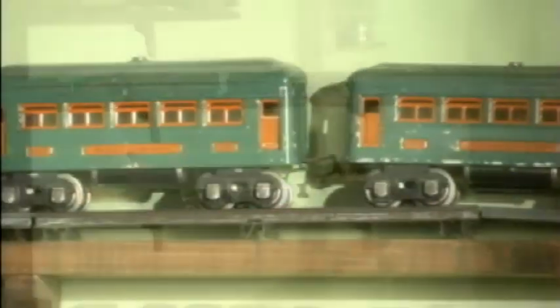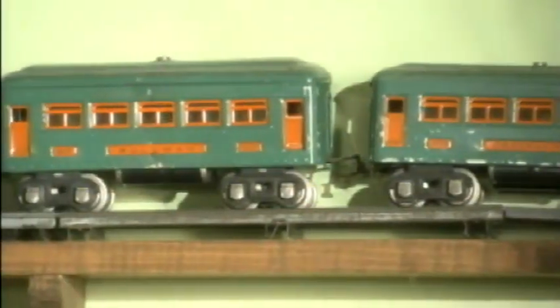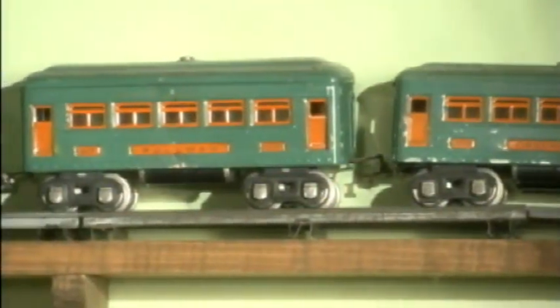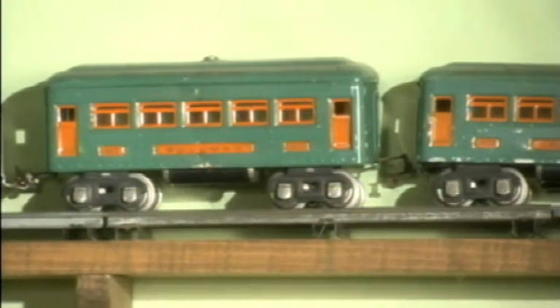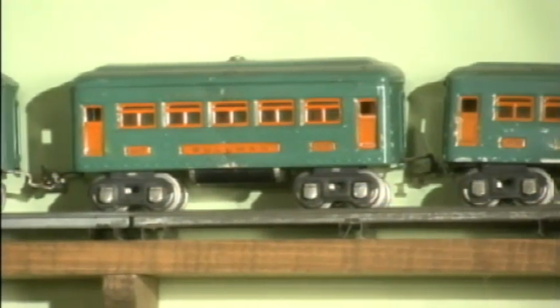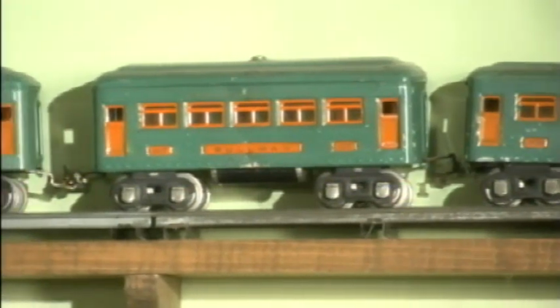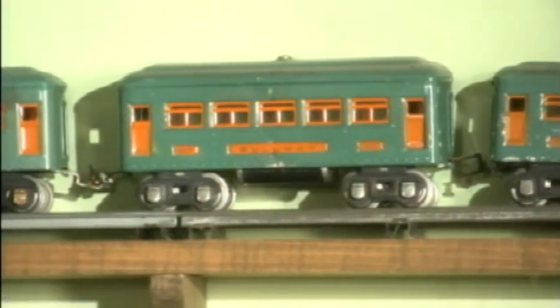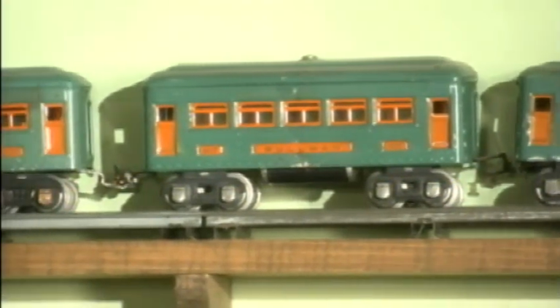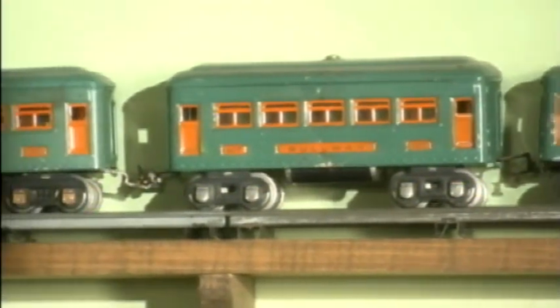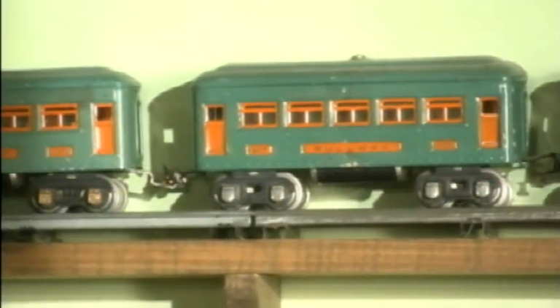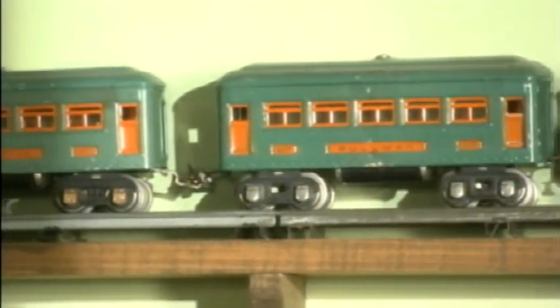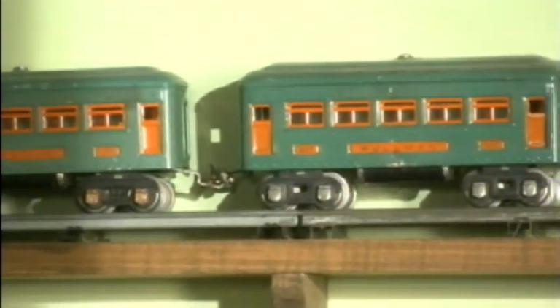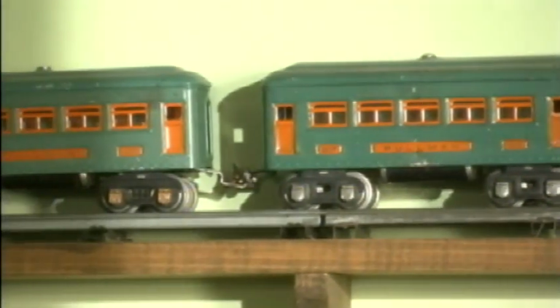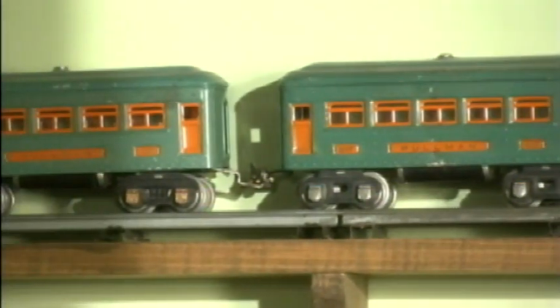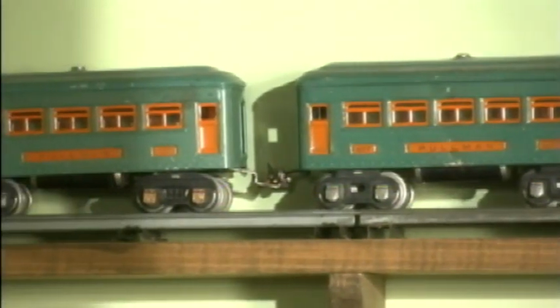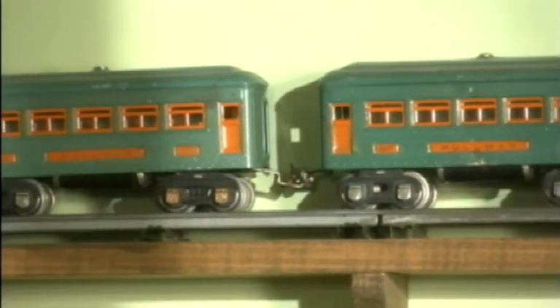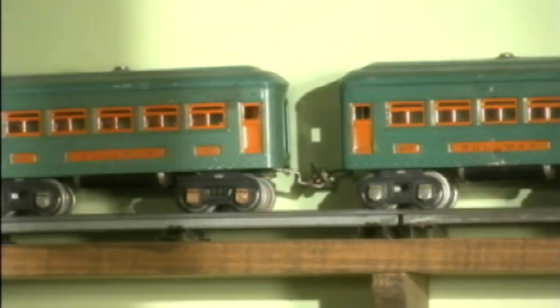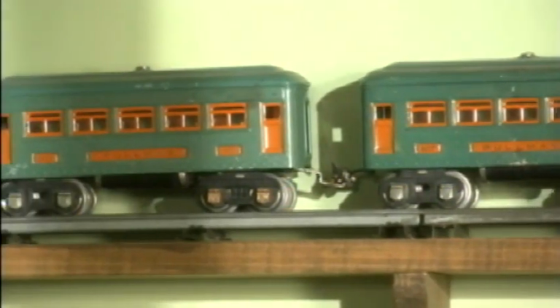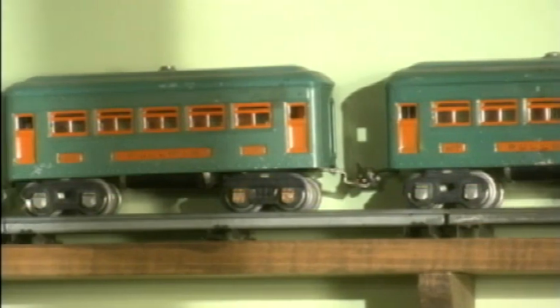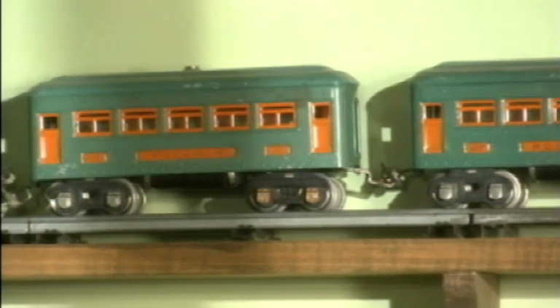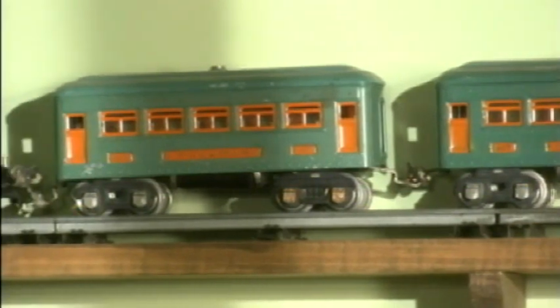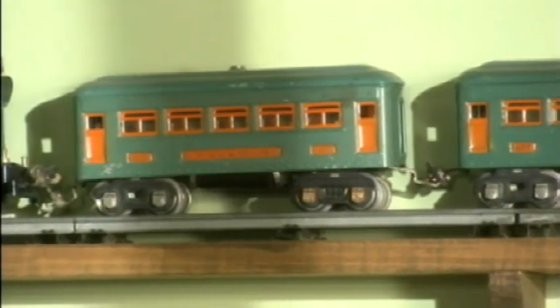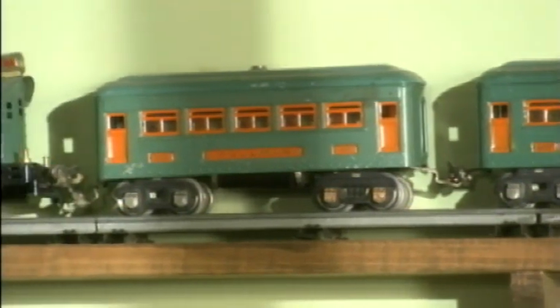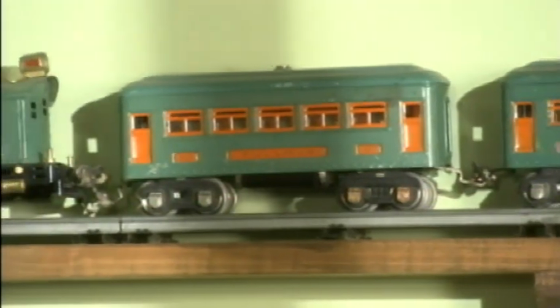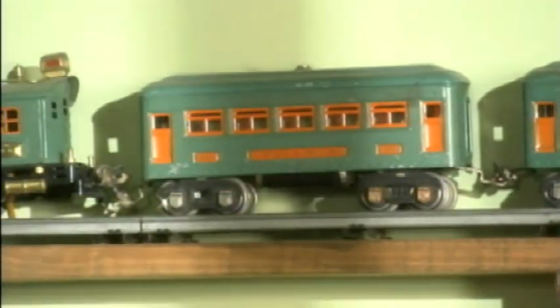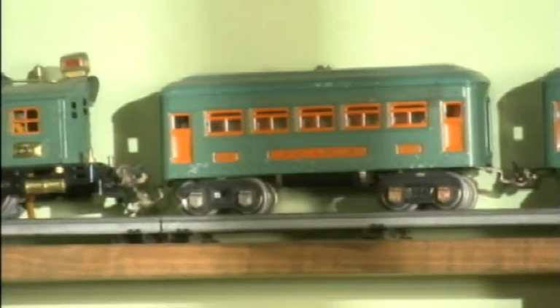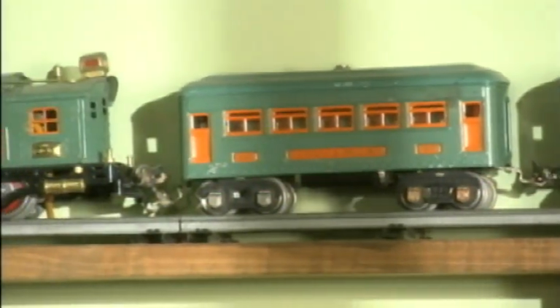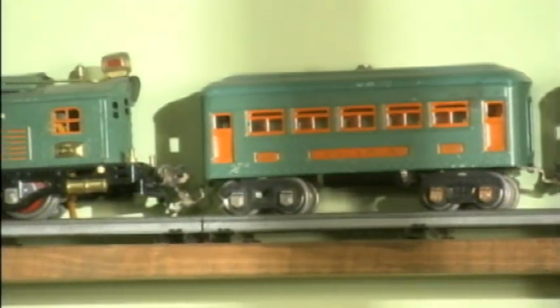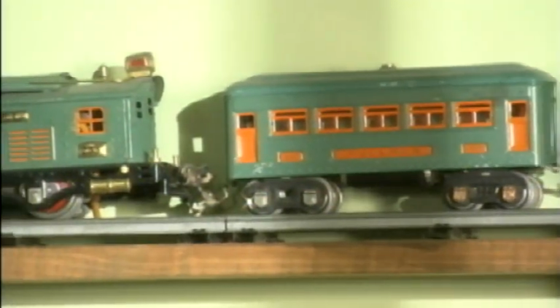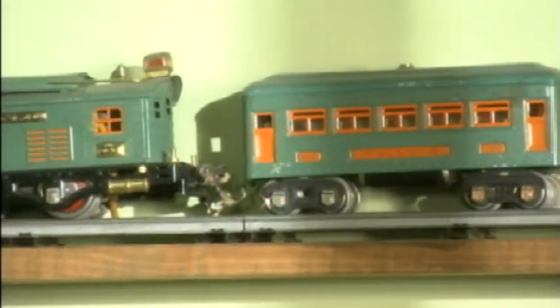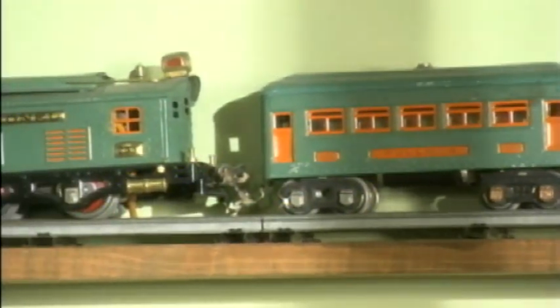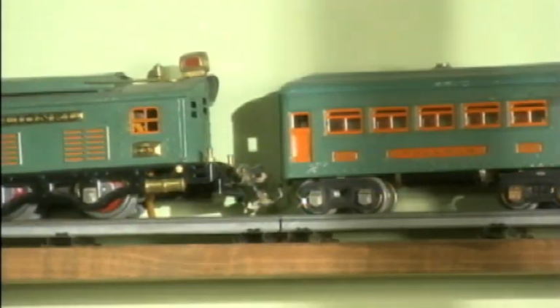The toy trains were, again, a favorite of my father's — something he collected over the years. A lot of that has to do with kids growing up with things that they wanted and never had.